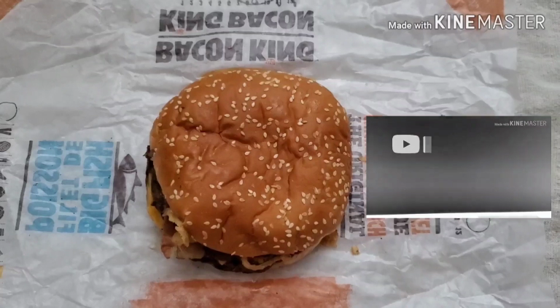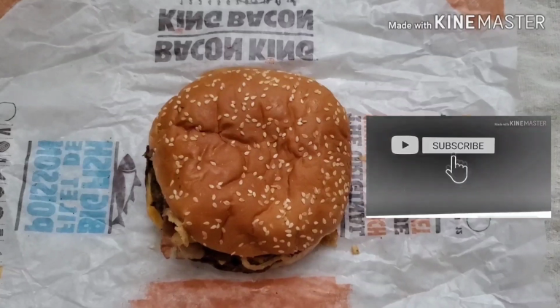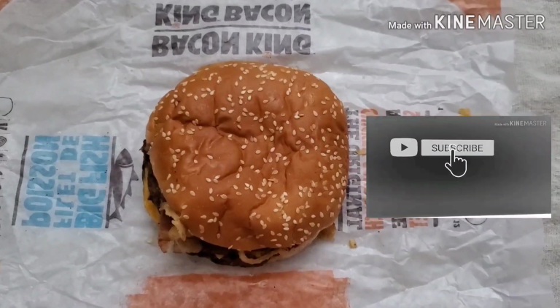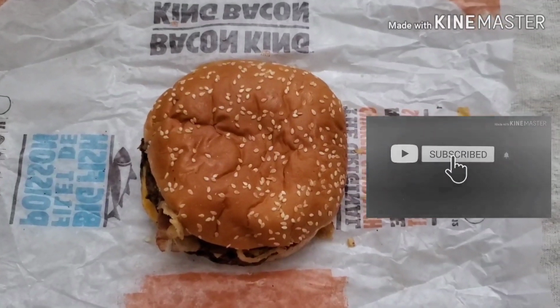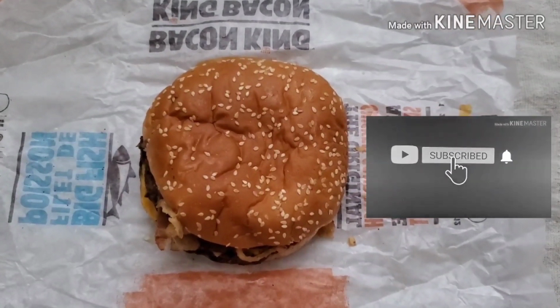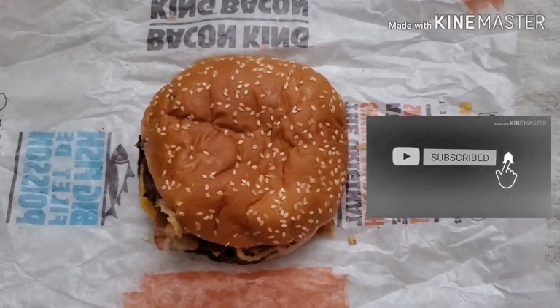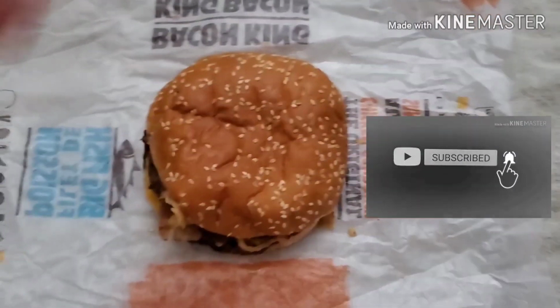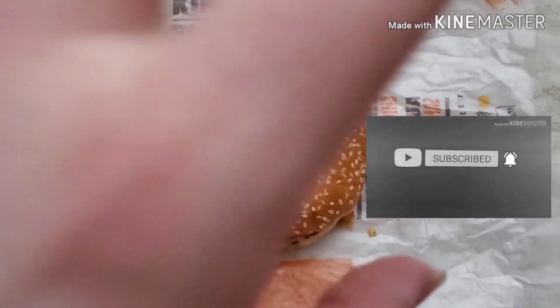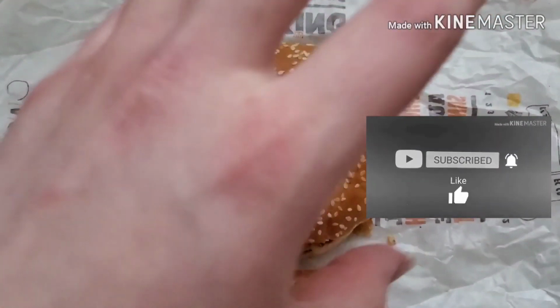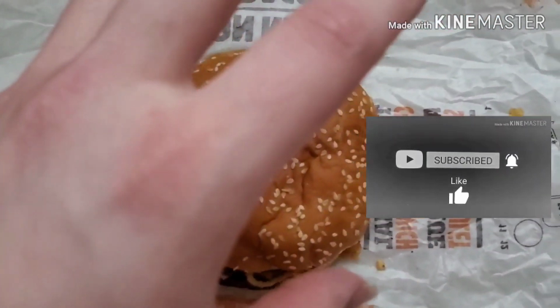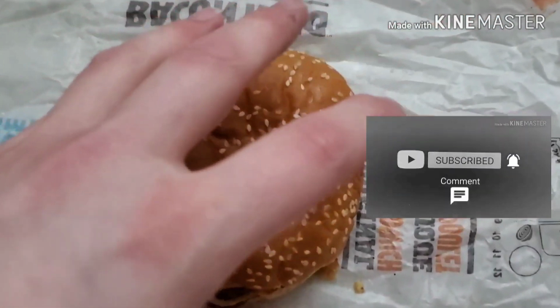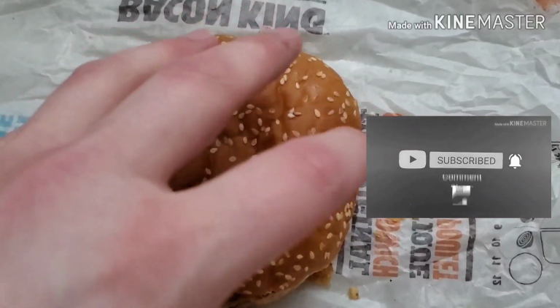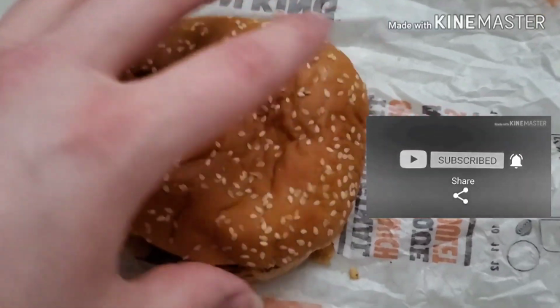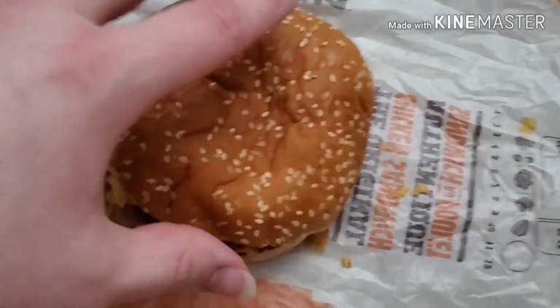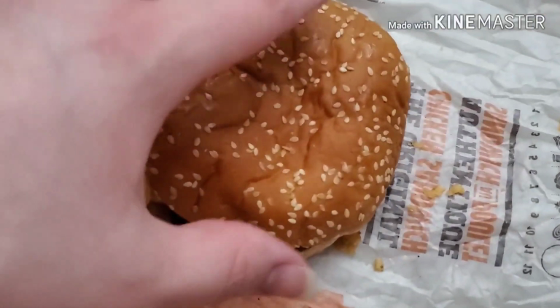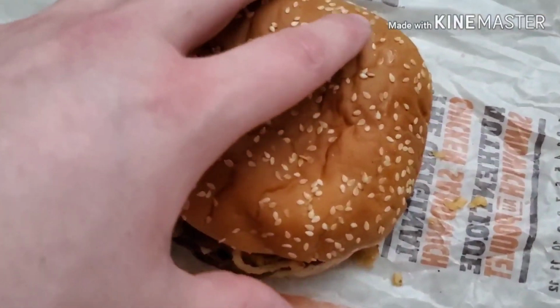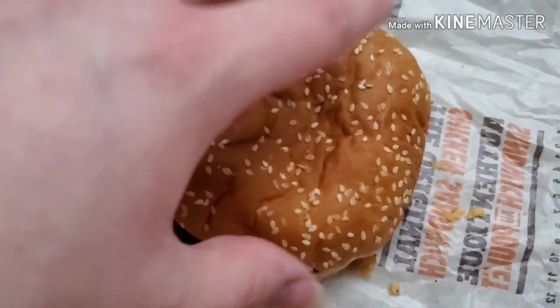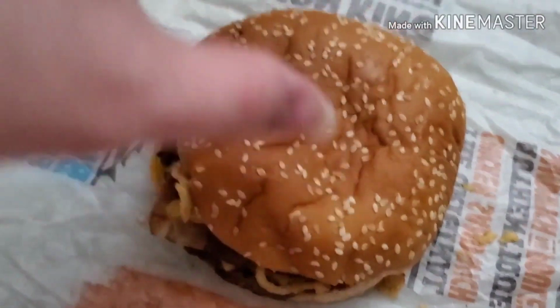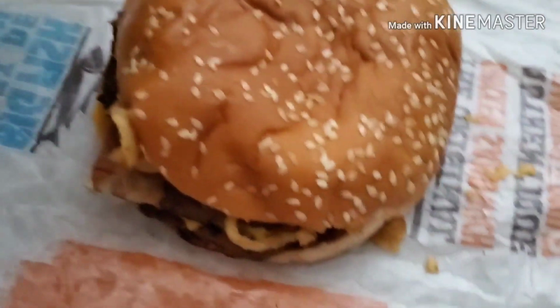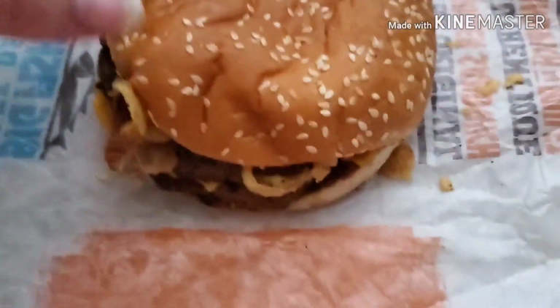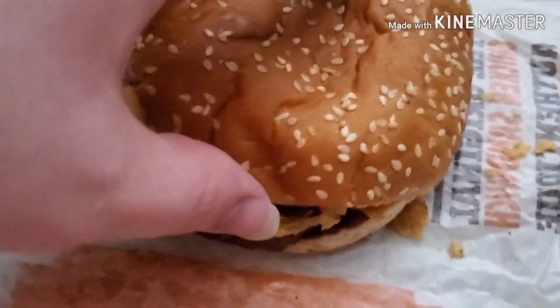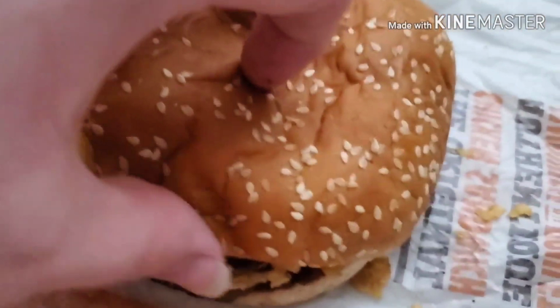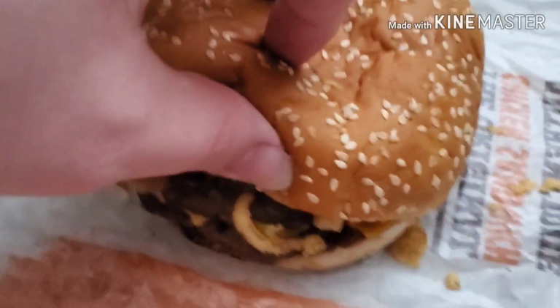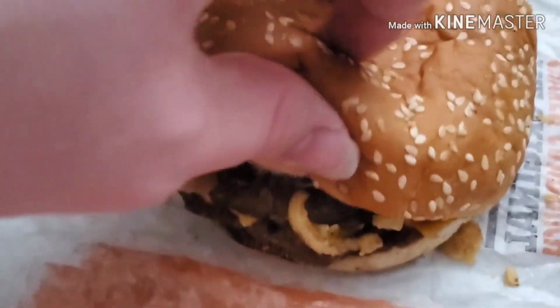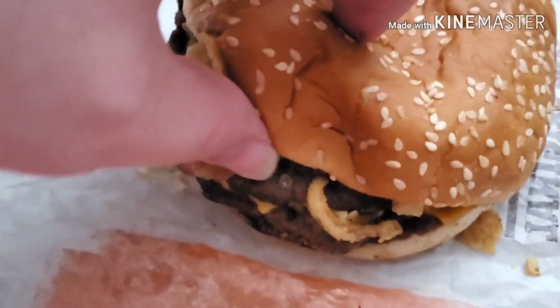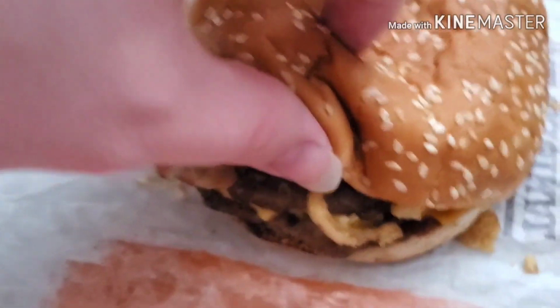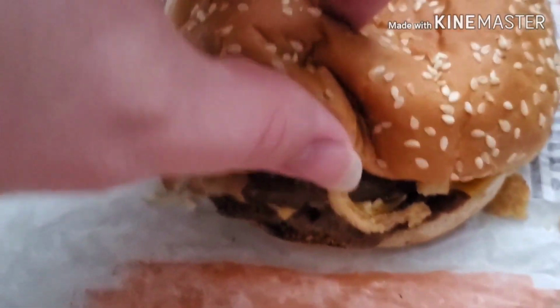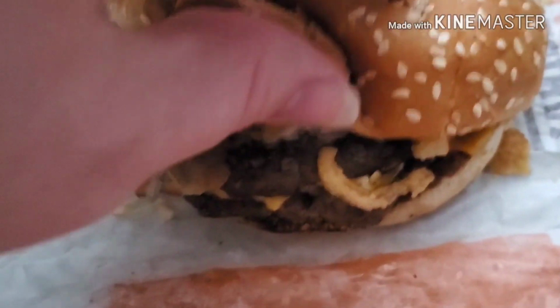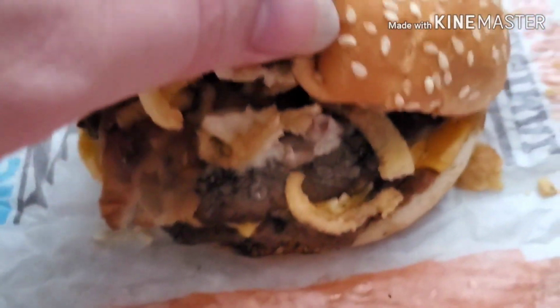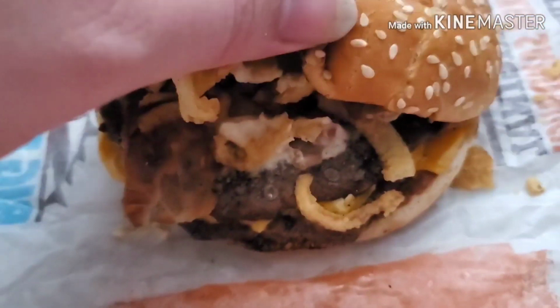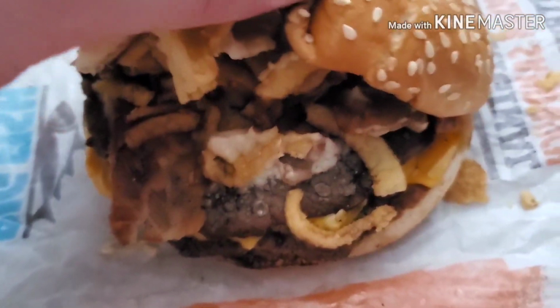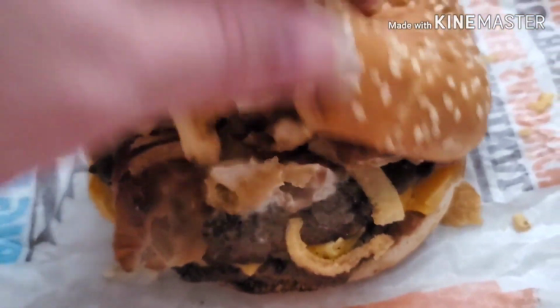Hey people, DMN here and today we have something new from Burger King. This is the new roasted garlic king. So this has garlic in it obviously, and it's a king and it's roasted, so let's check it out.